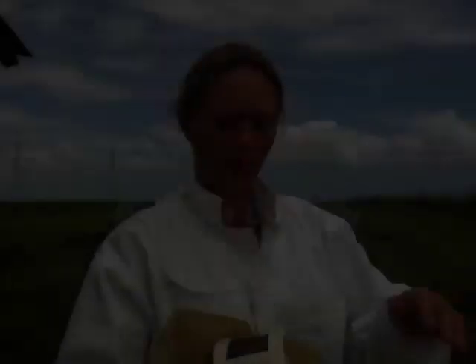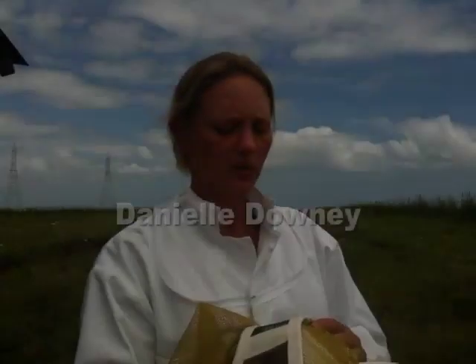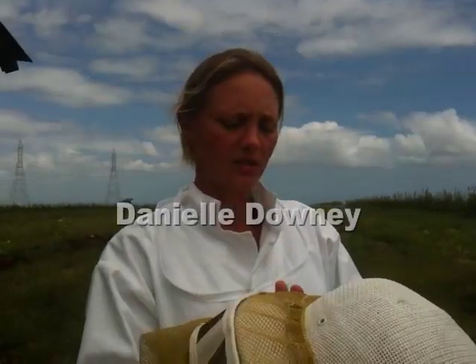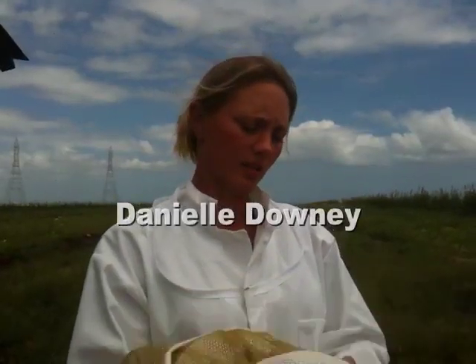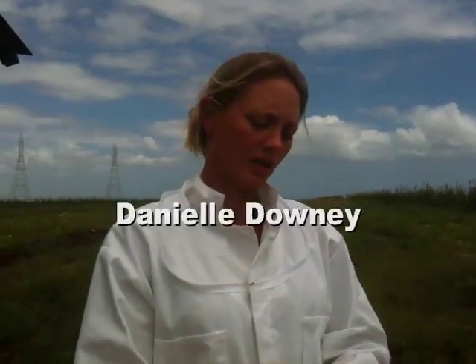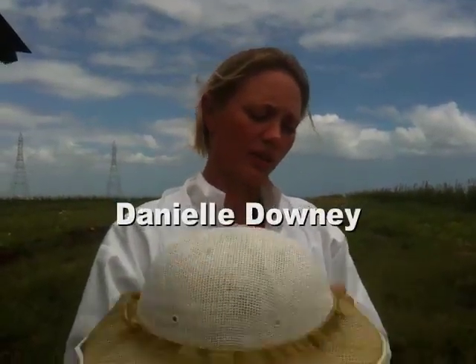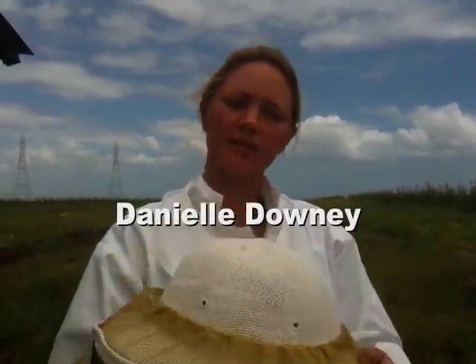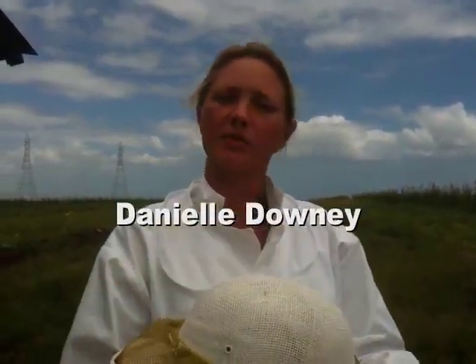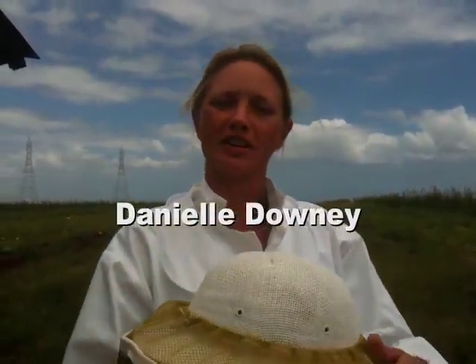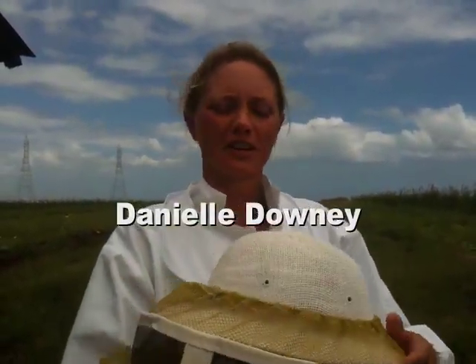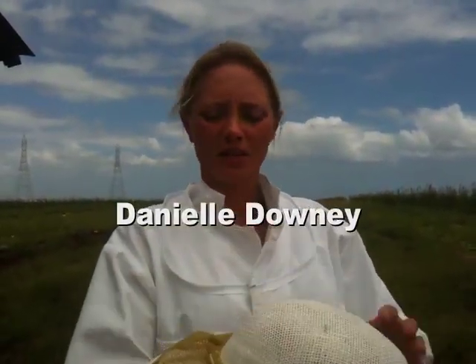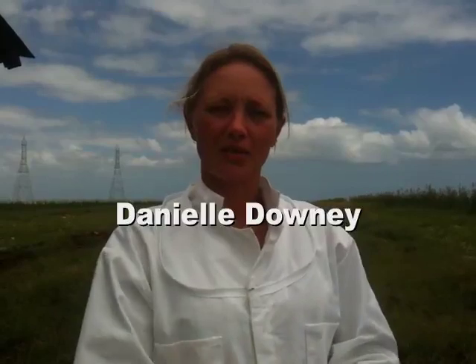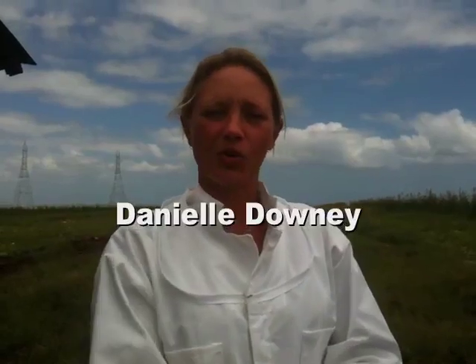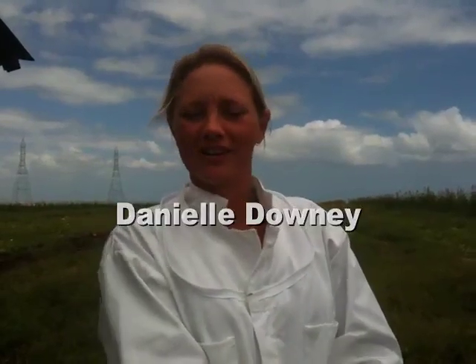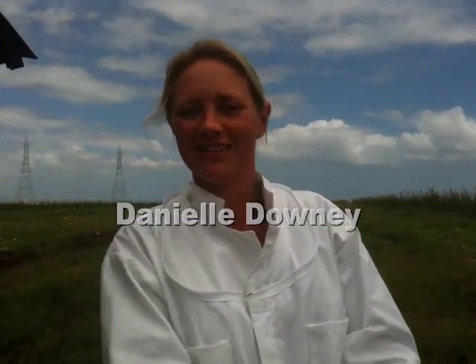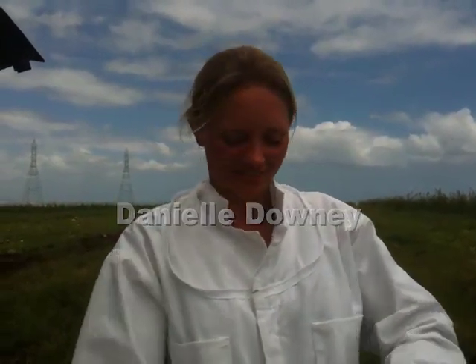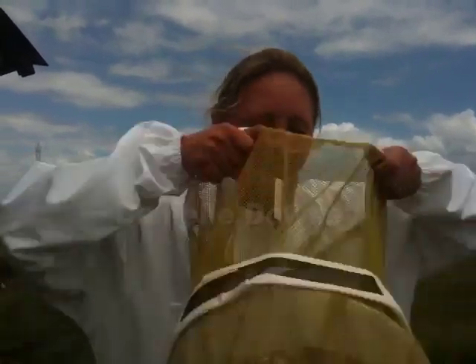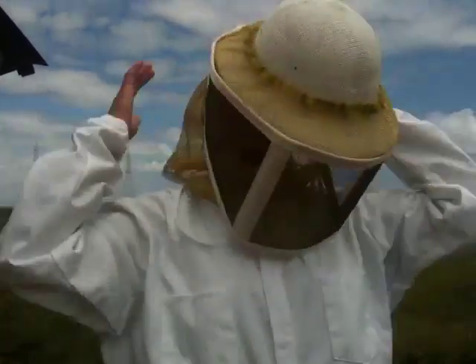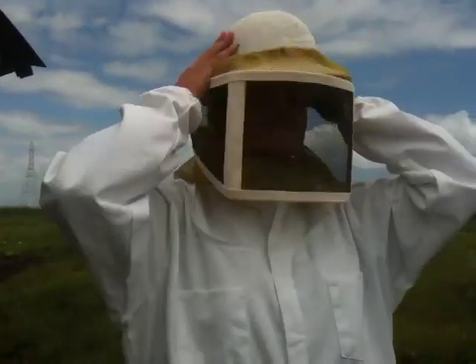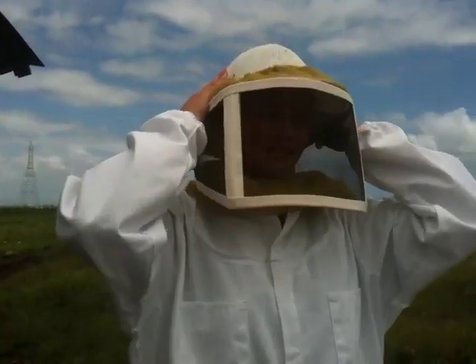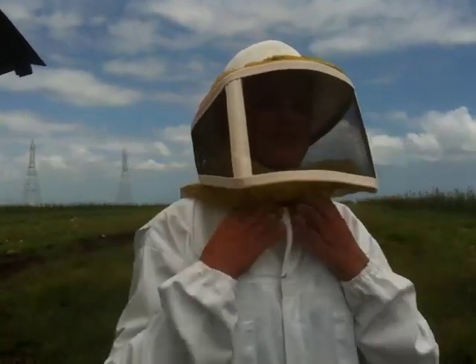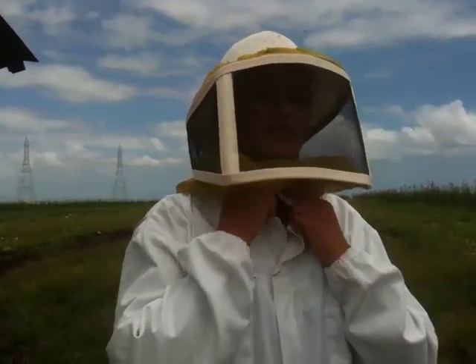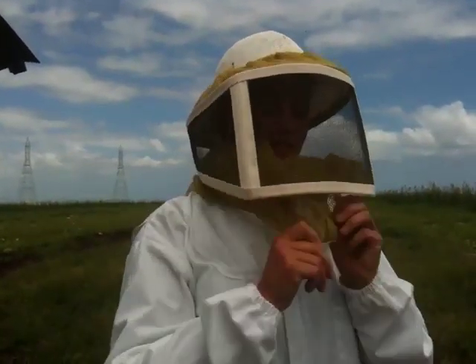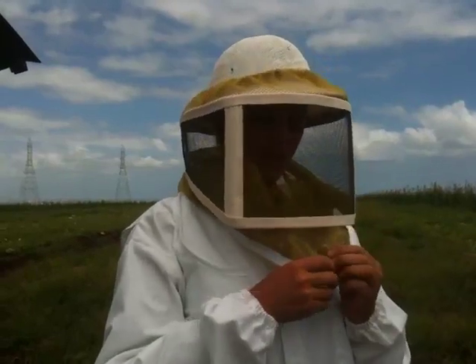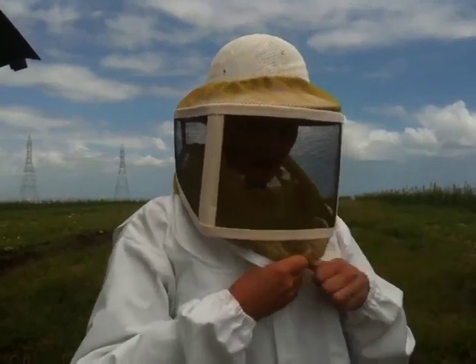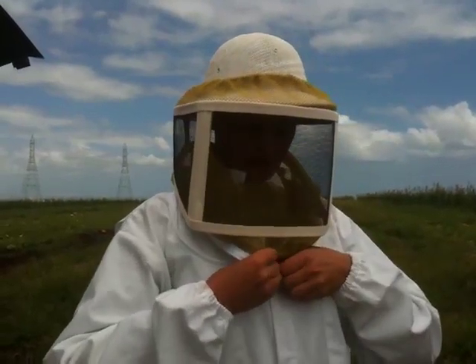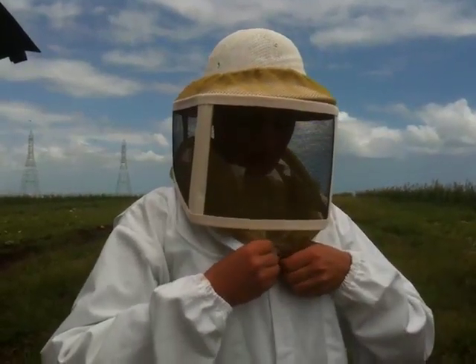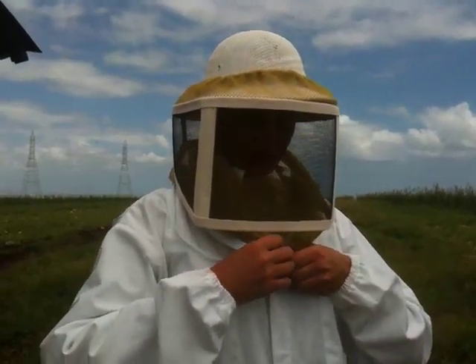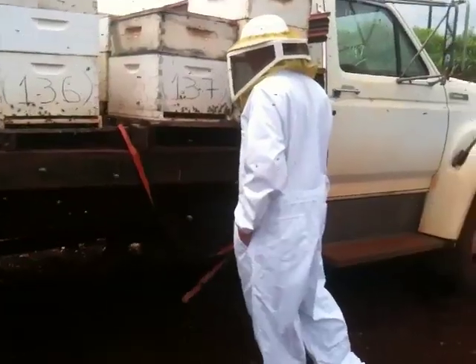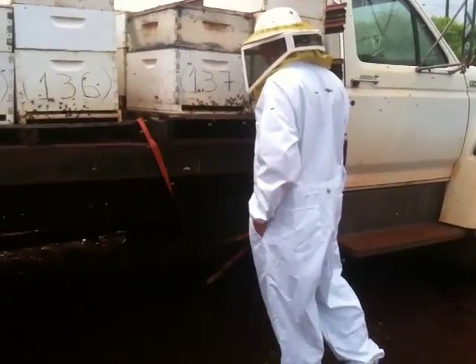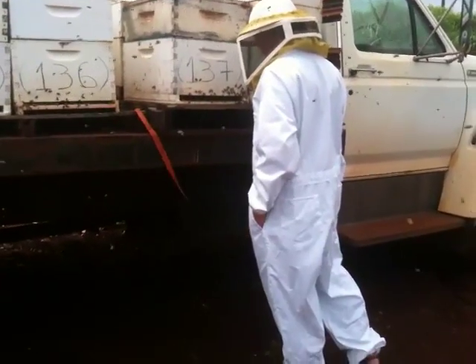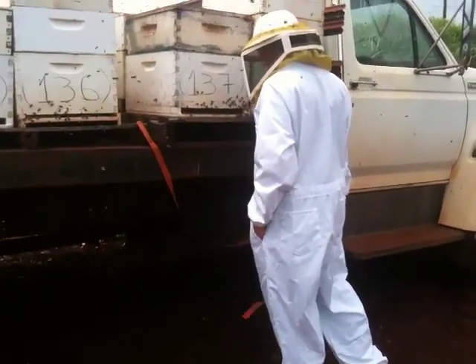I'm going to wear this gear so that I can work without bees coming up and trying to sting me to get me to go away. So this is where I told you not to stand.